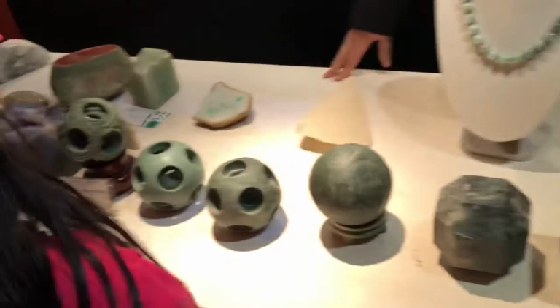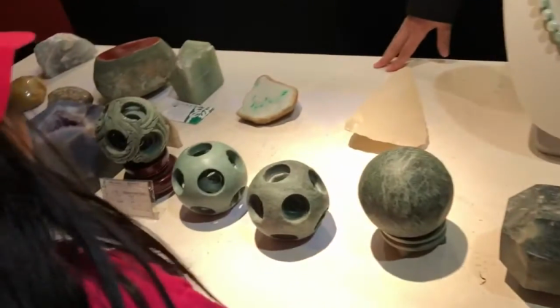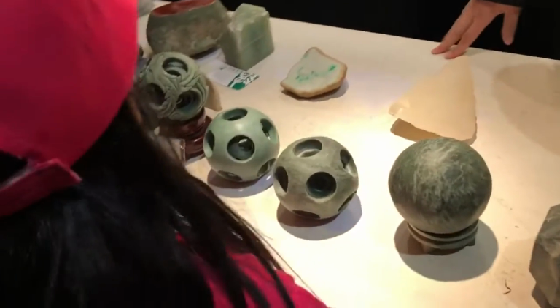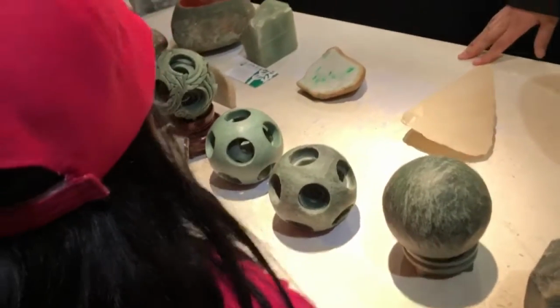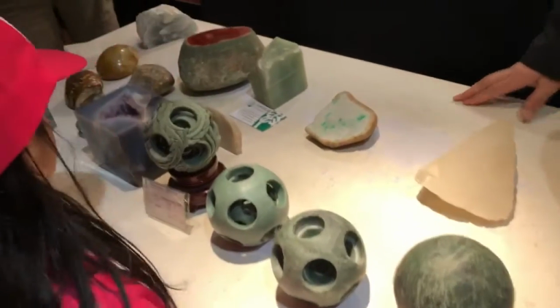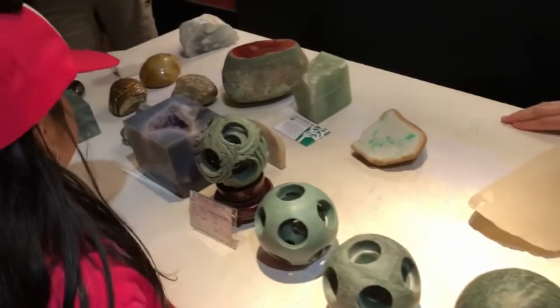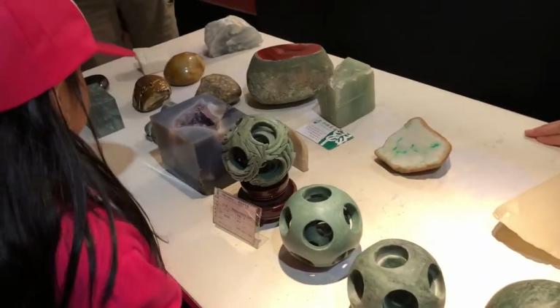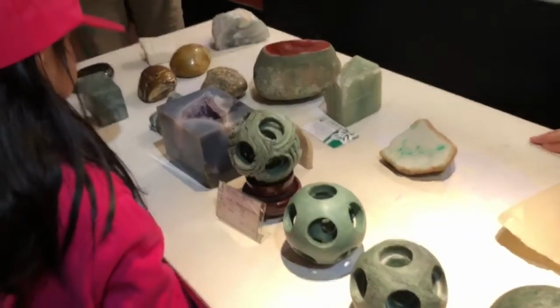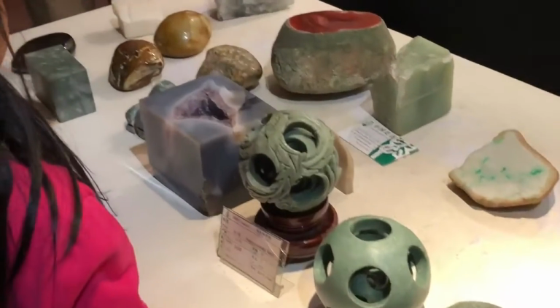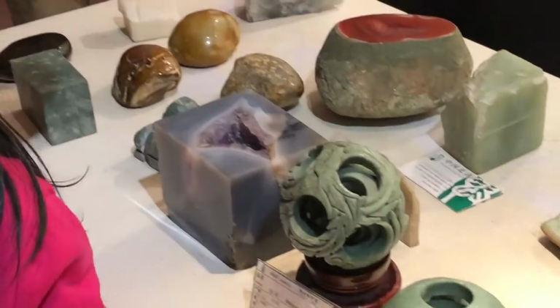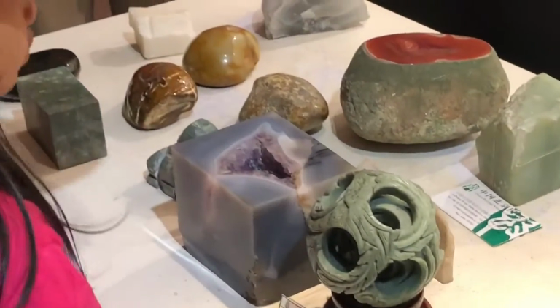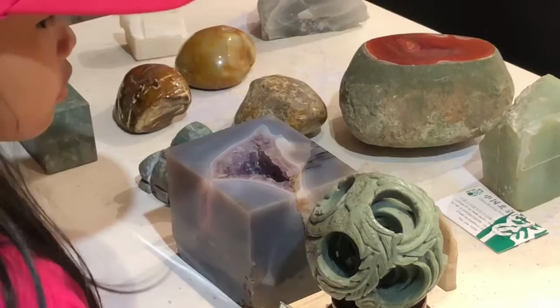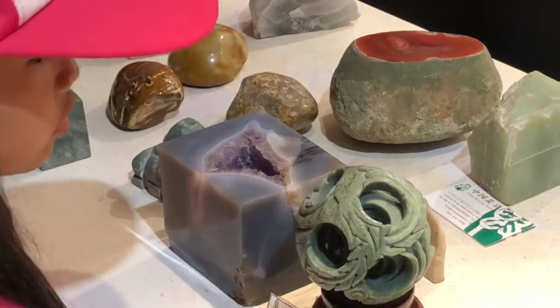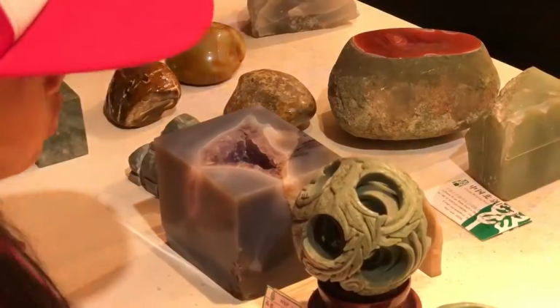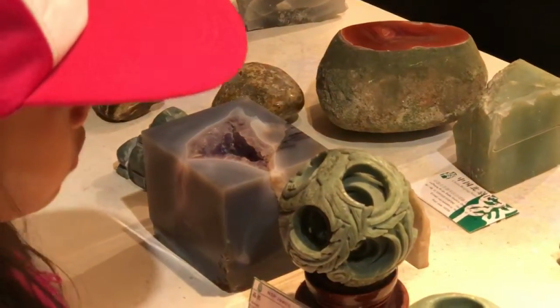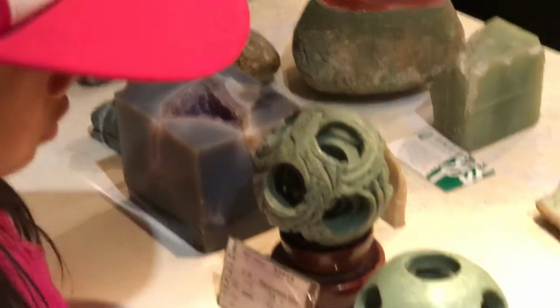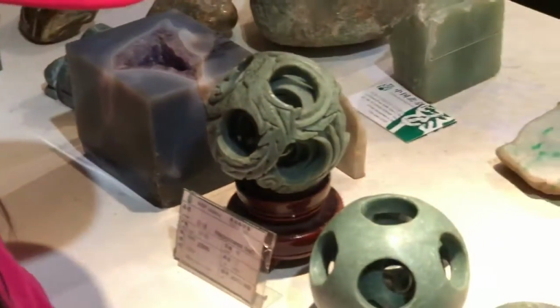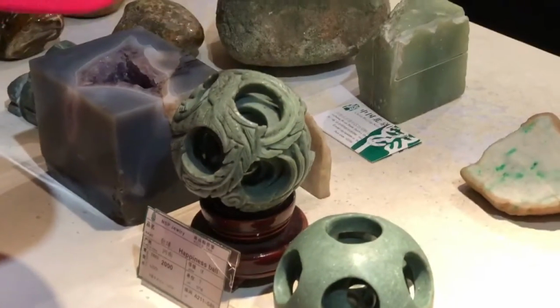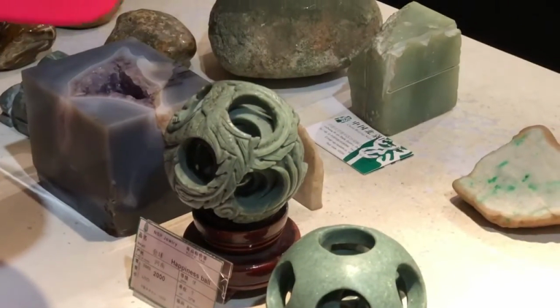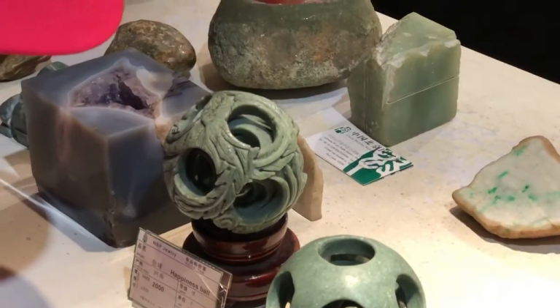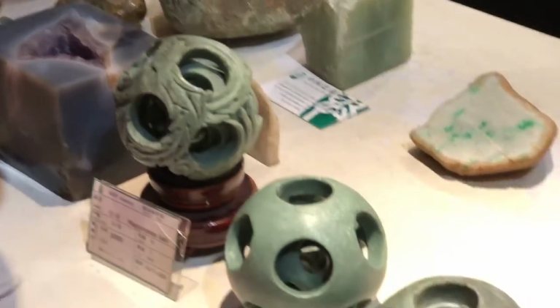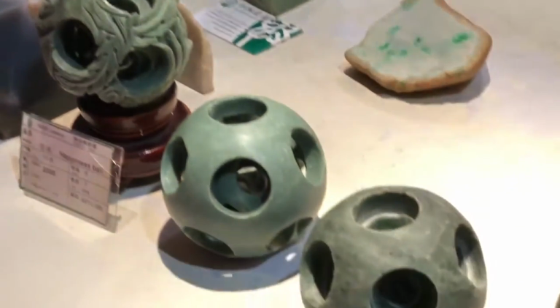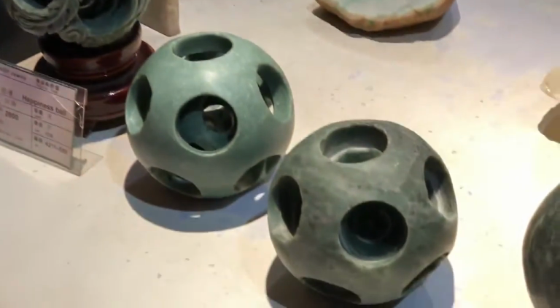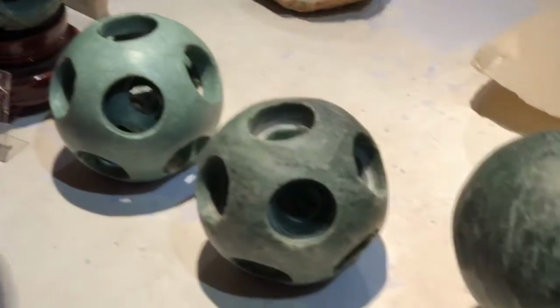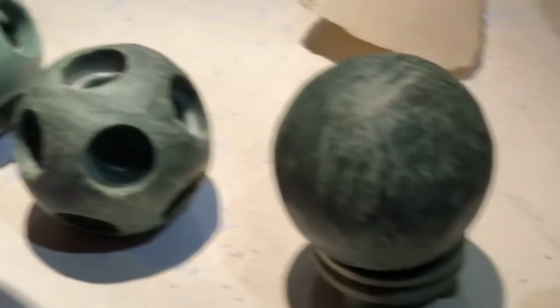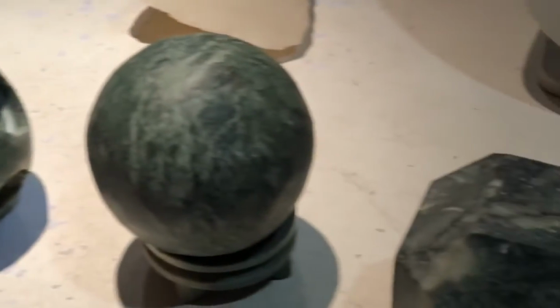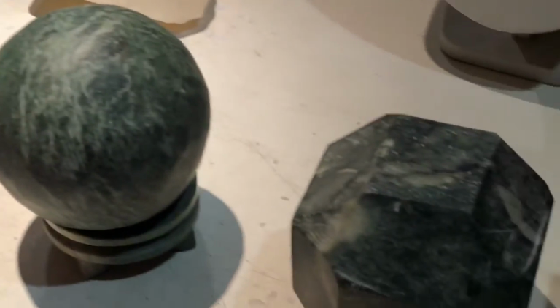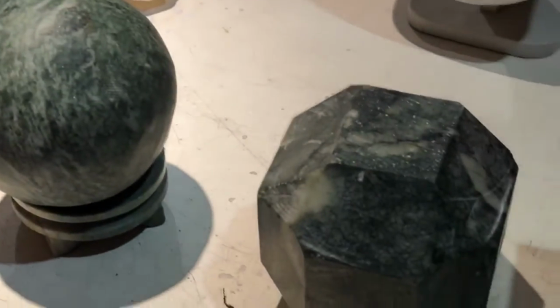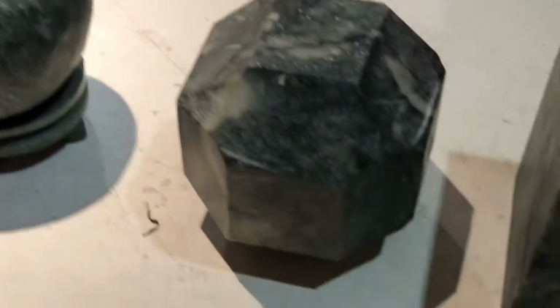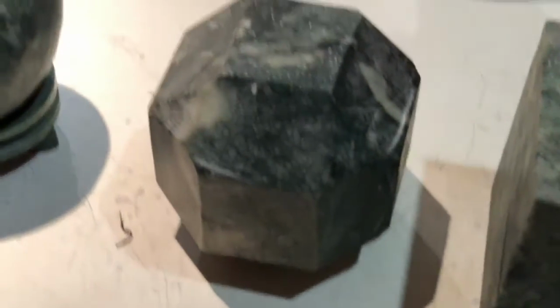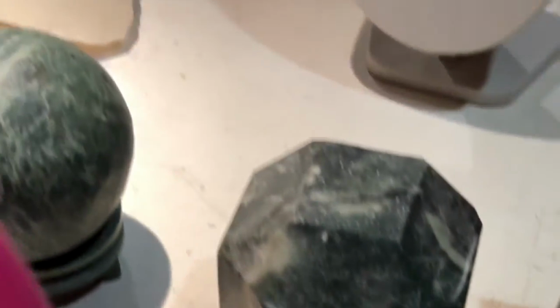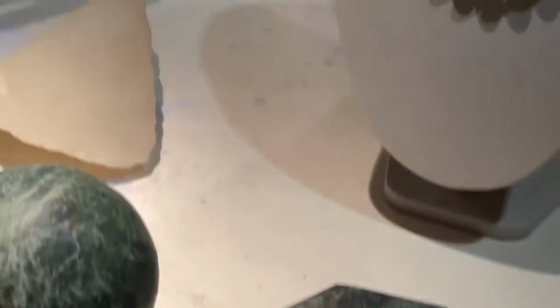It's not only green color, because natural minerals inside make the color different. Jade also has white, yellow, purple, black — a lot of colors. How to check the quality of jade is according to the hardness. Jade is divided into two kinds: soft jade and hard jade.